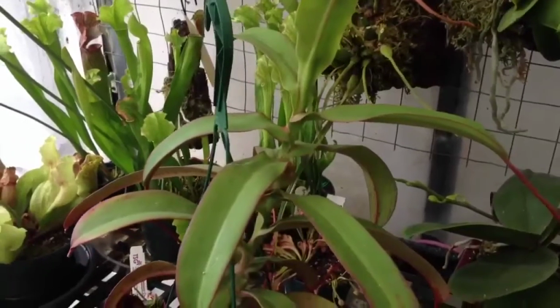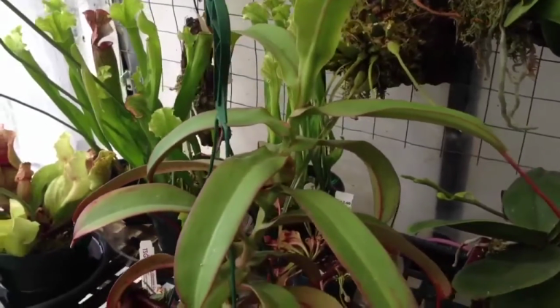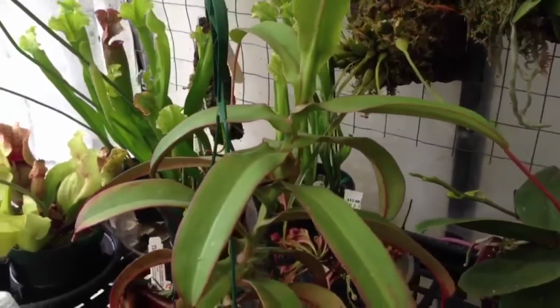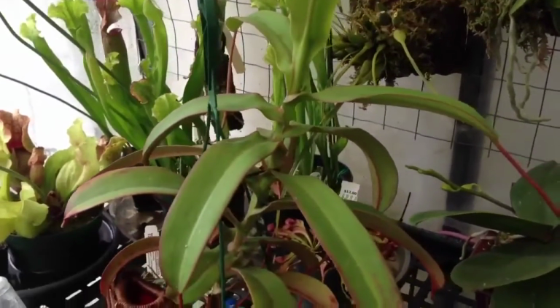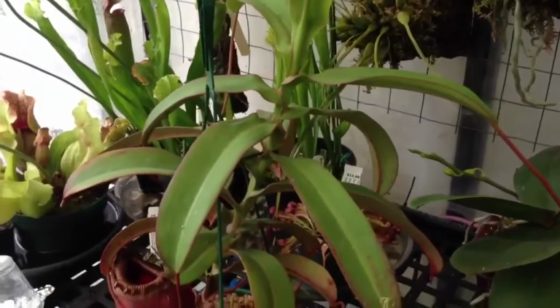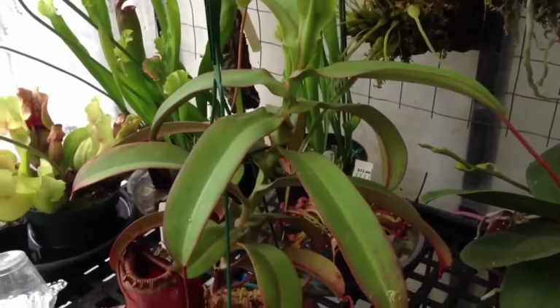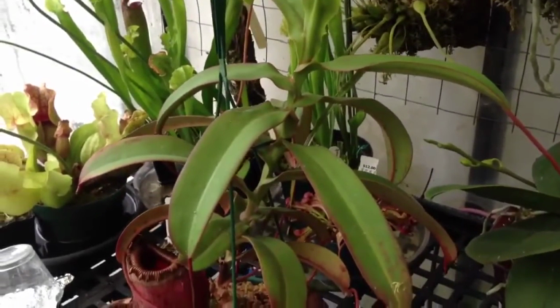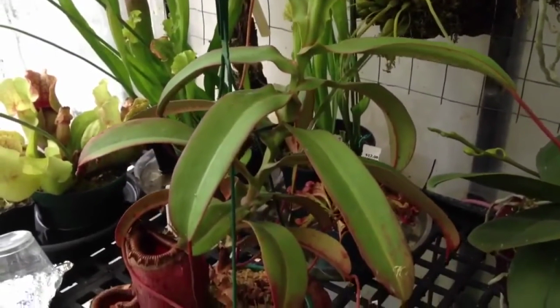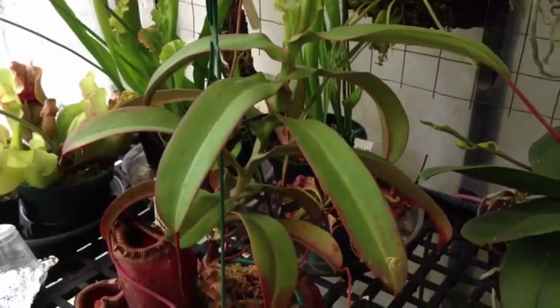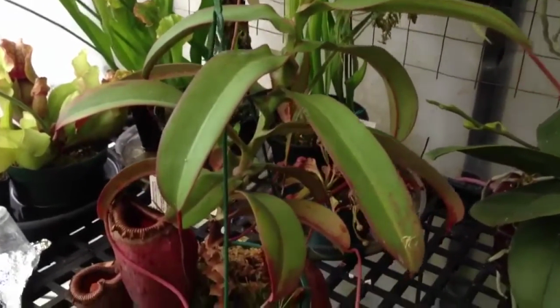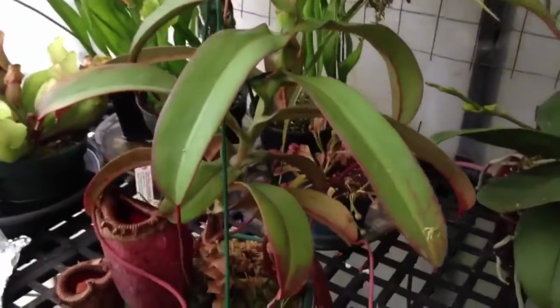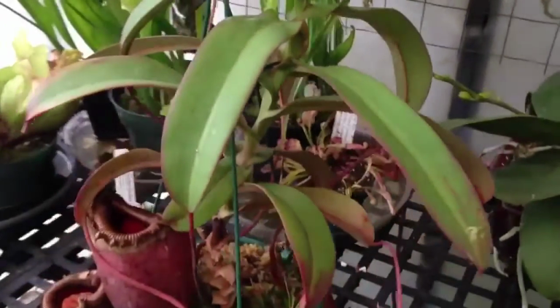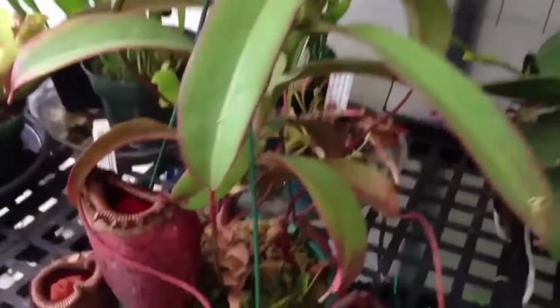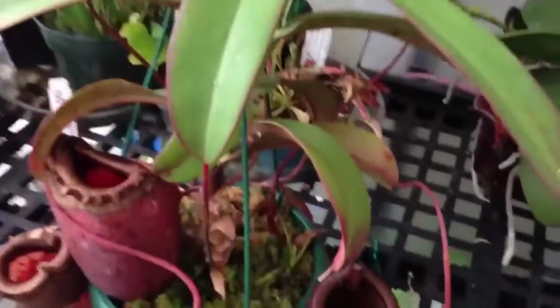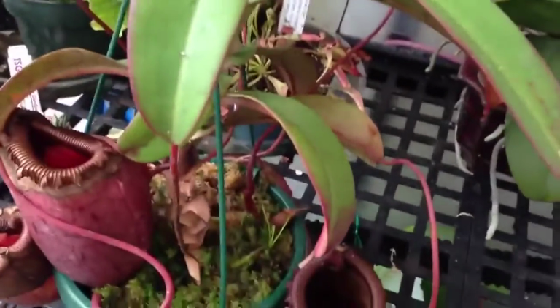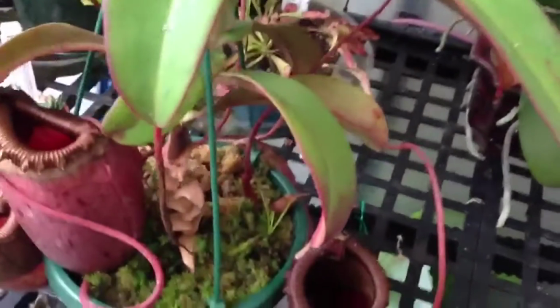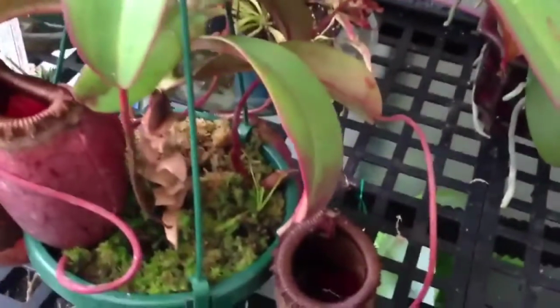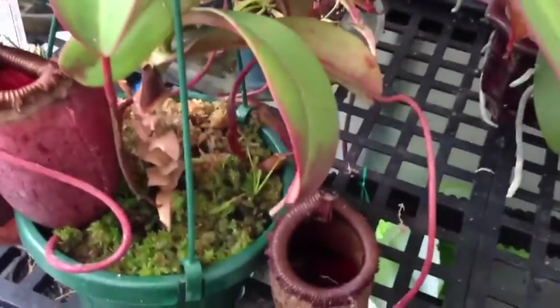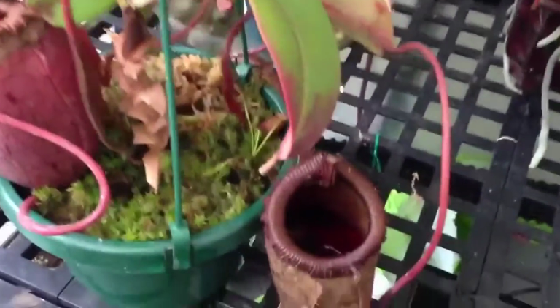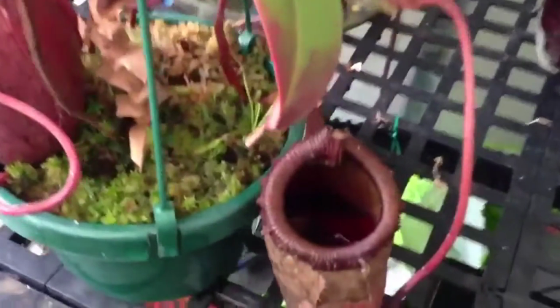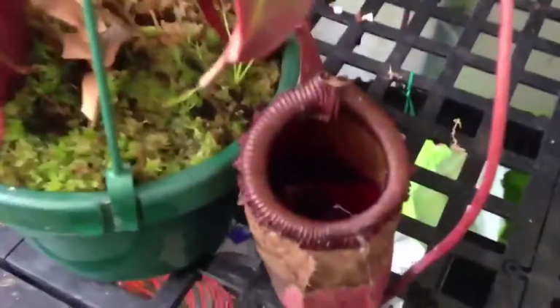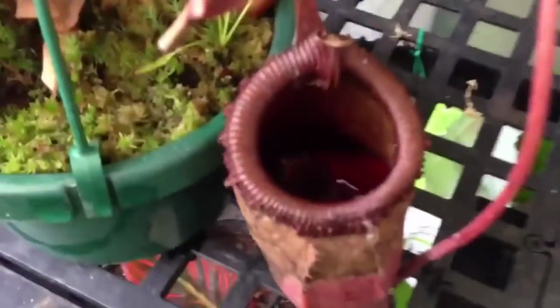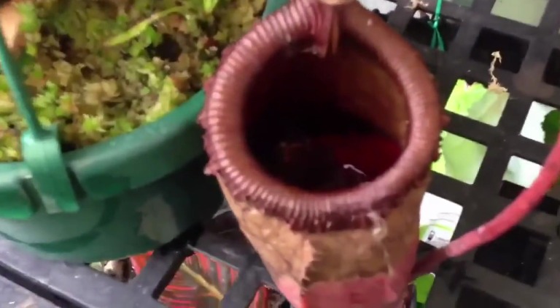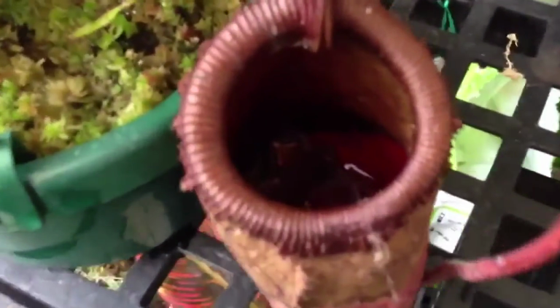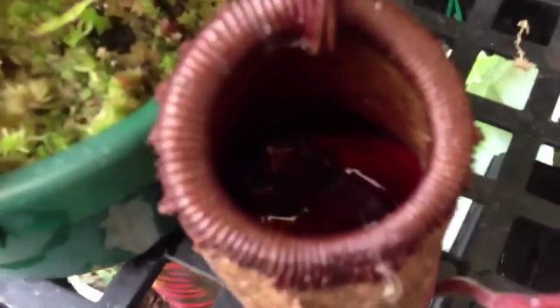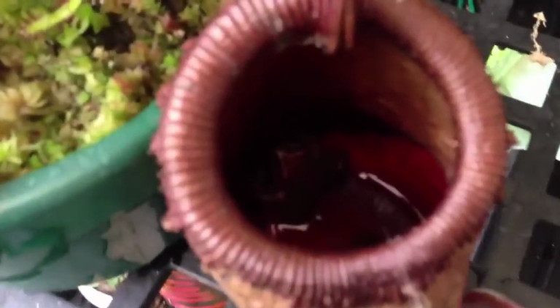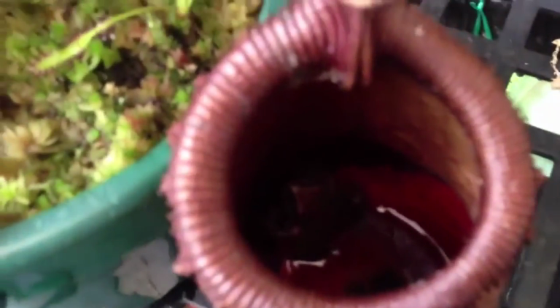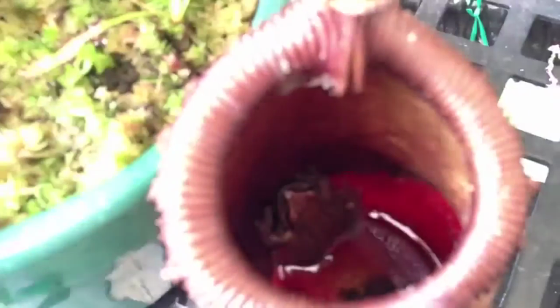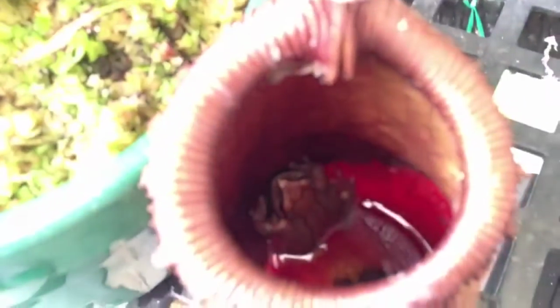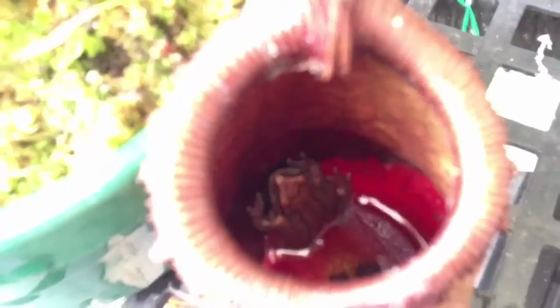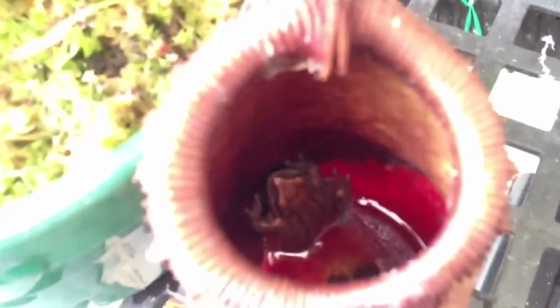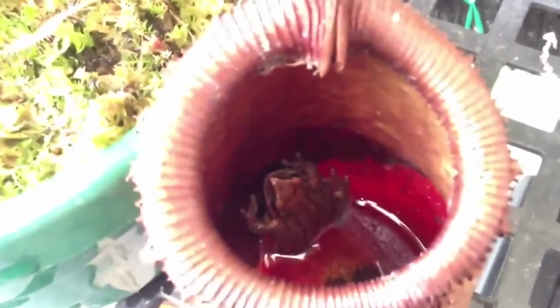Hi everyone, I was just going to do an update on my nepenthes here, and when I brought it out I seen that it has swallowed a frog.